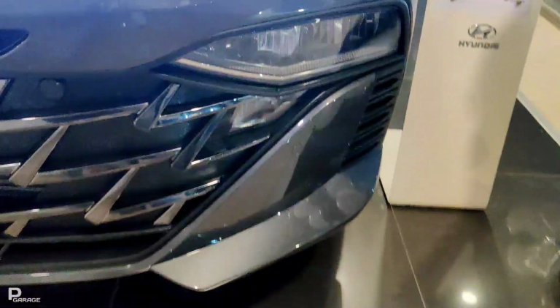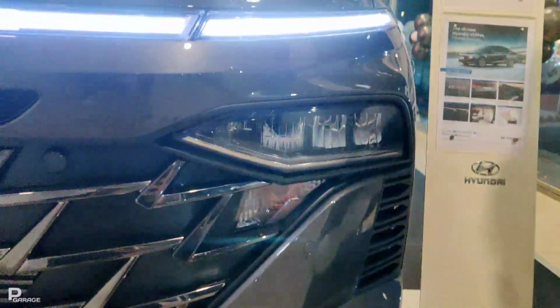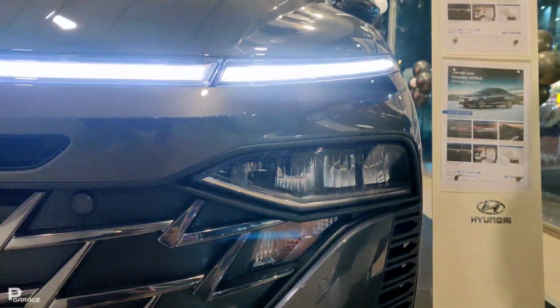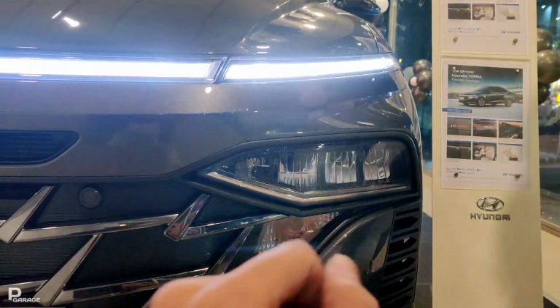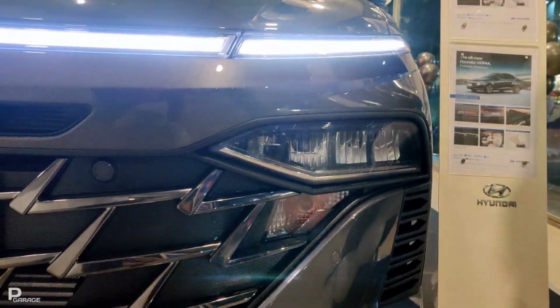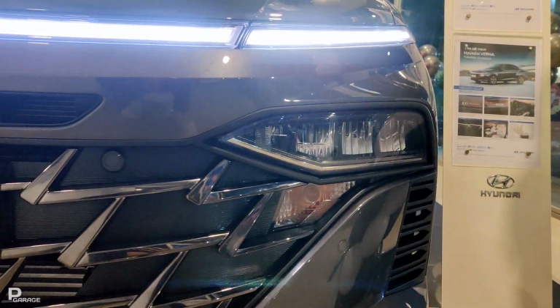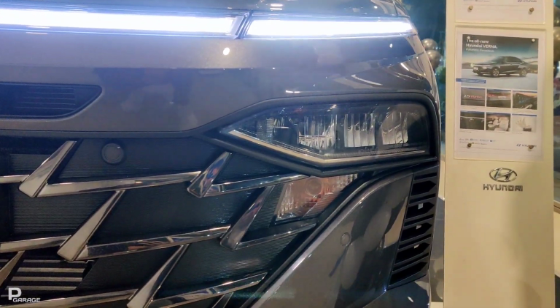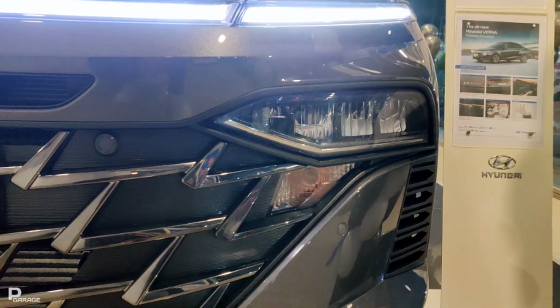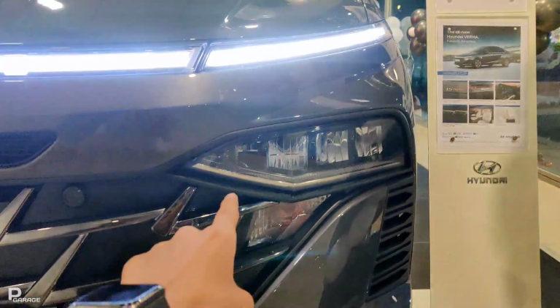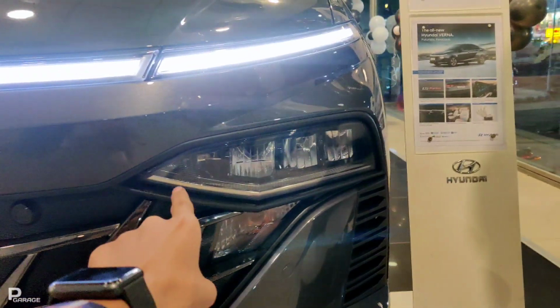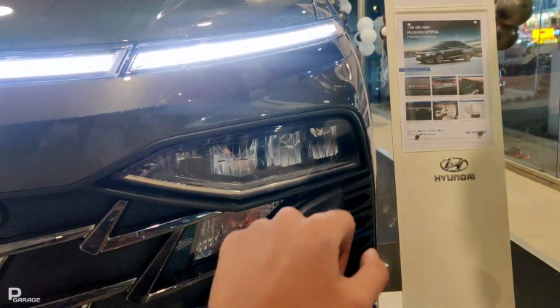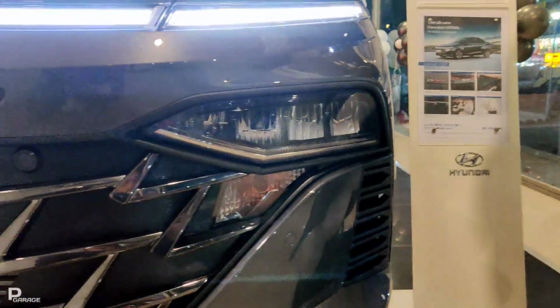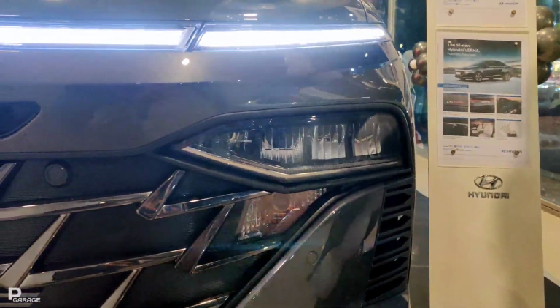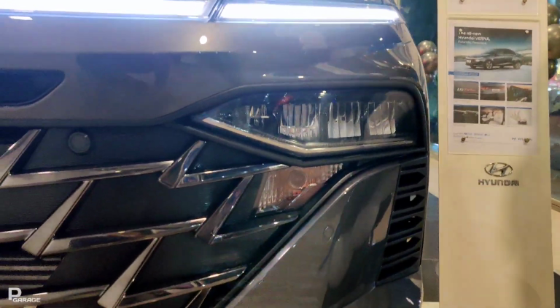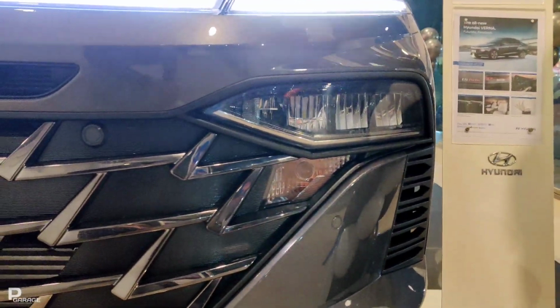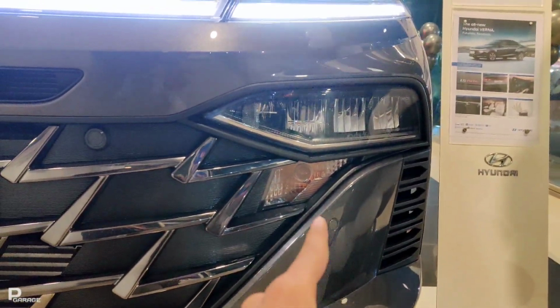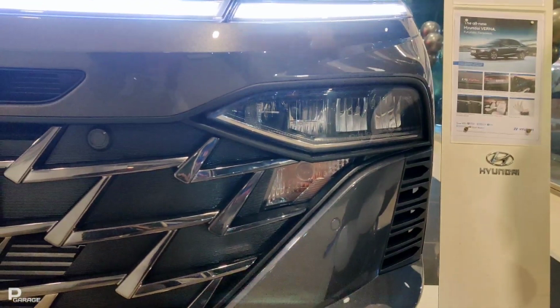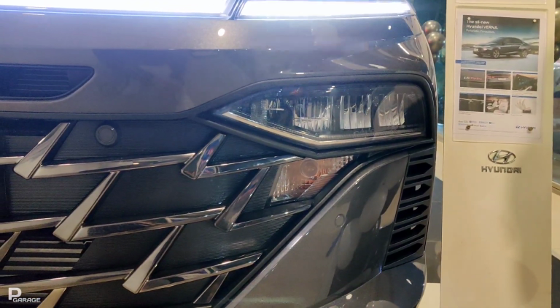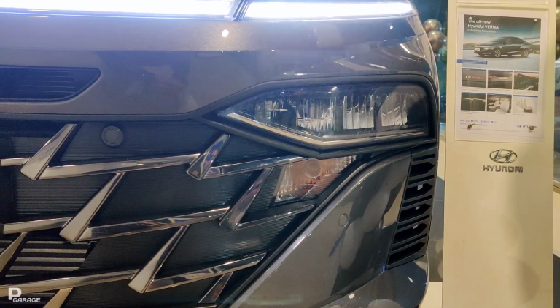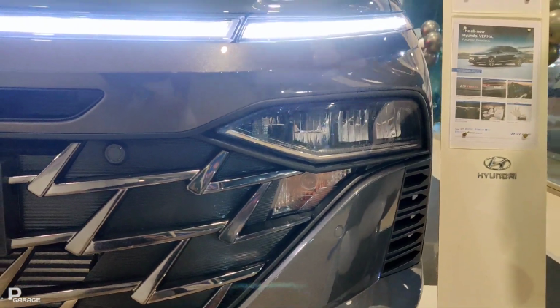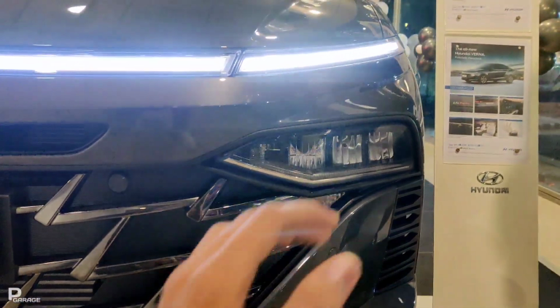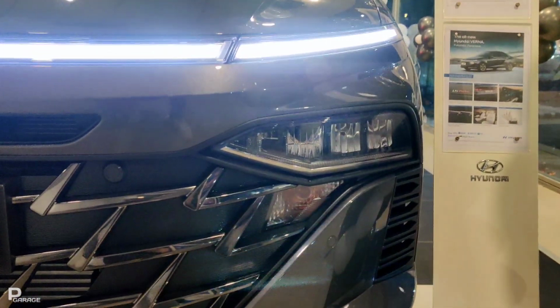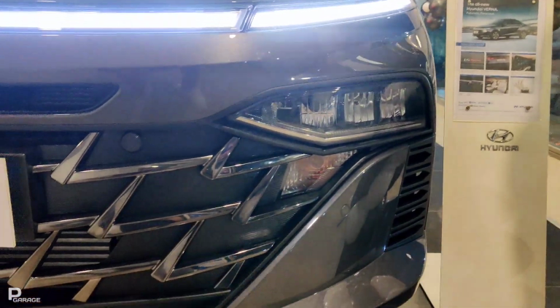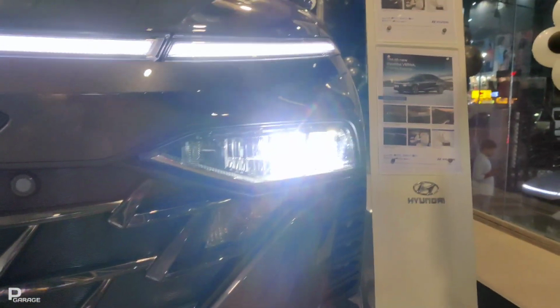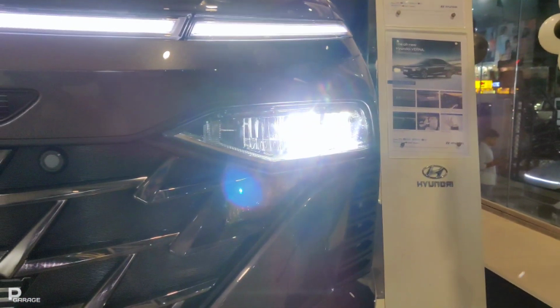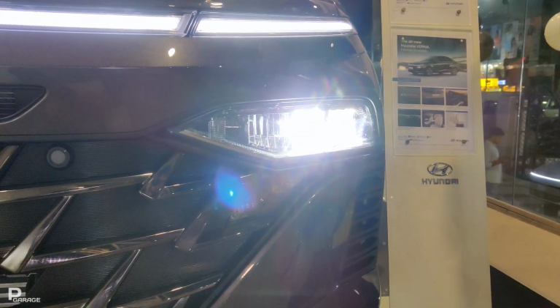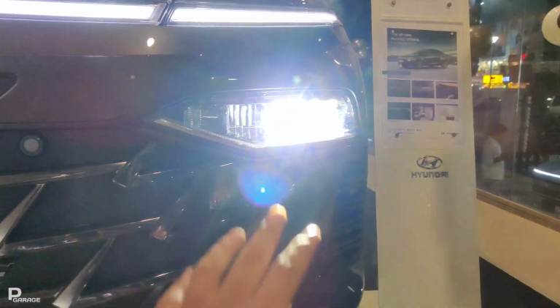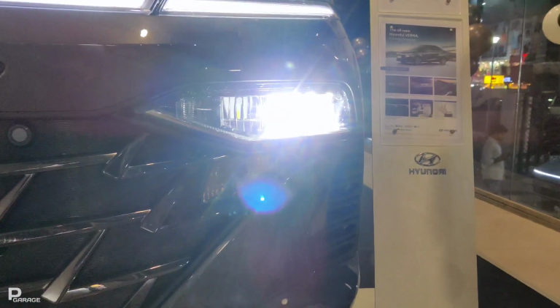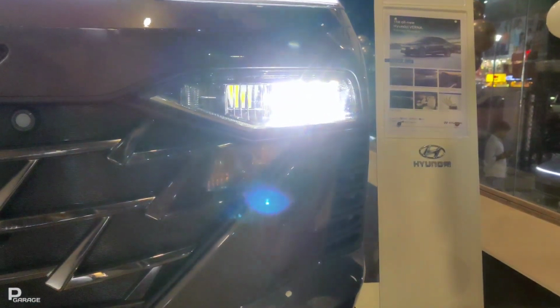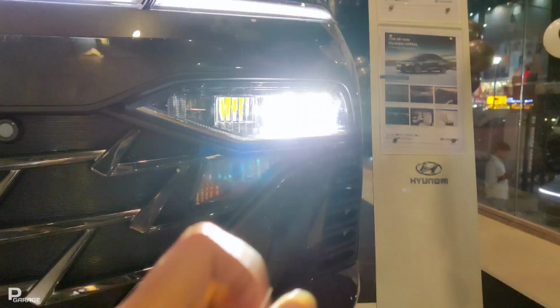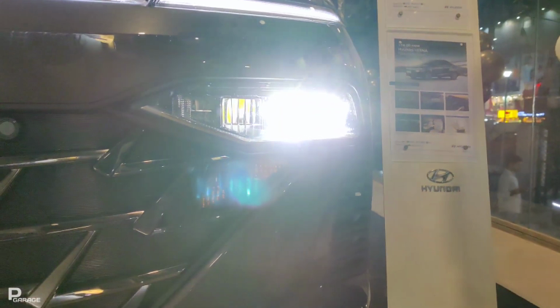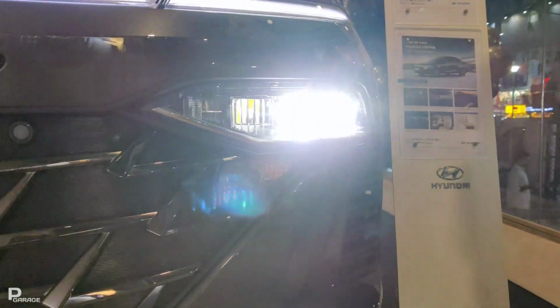Here you will get automatic headlamps — it is a full LED setup with DRL. Under the indicator of the car, you will get automatic headlamps with both low beam and high beam.